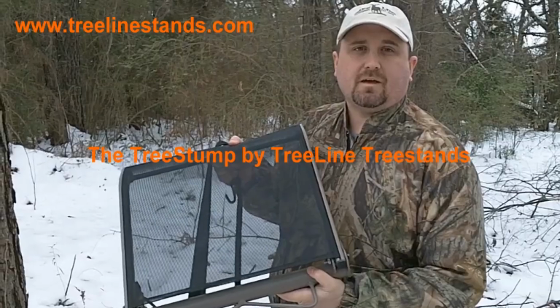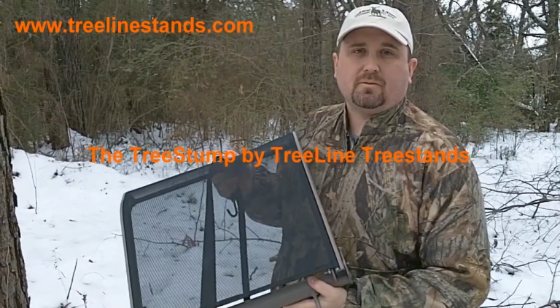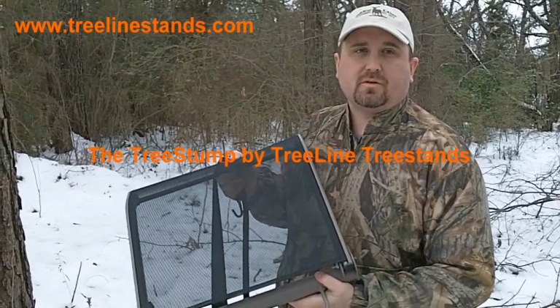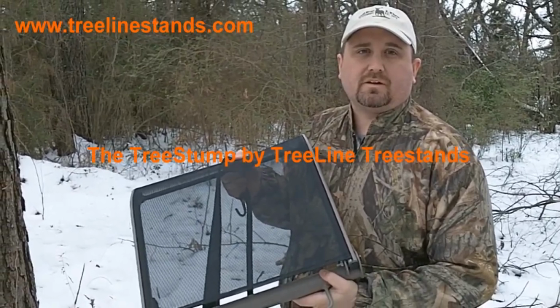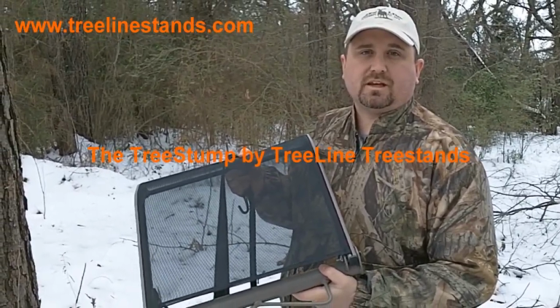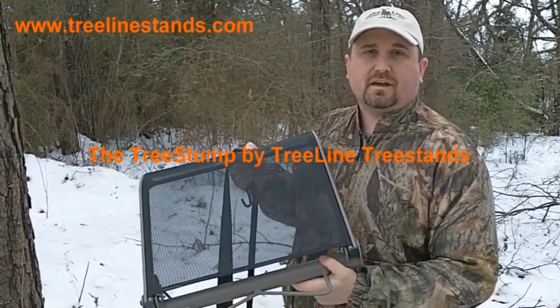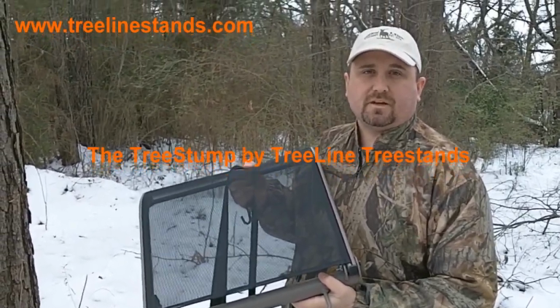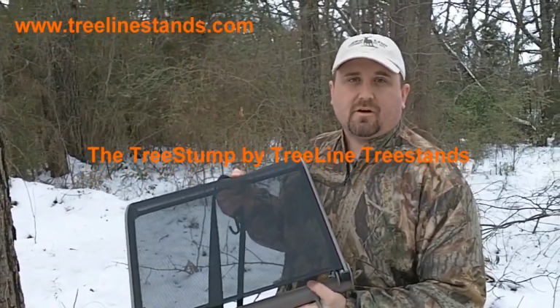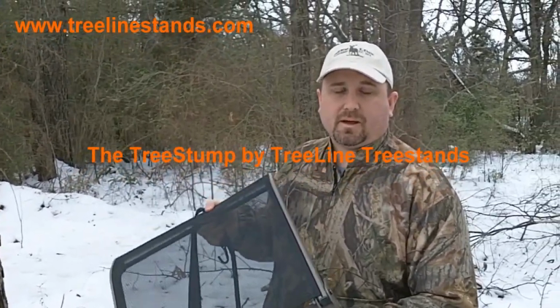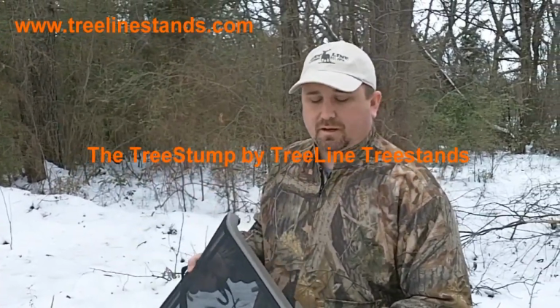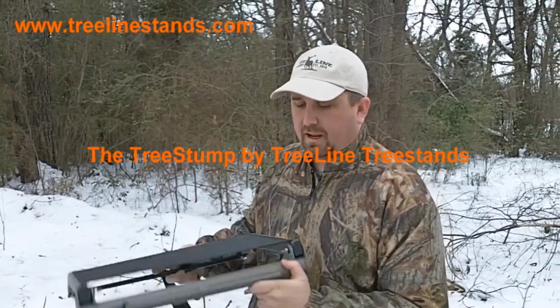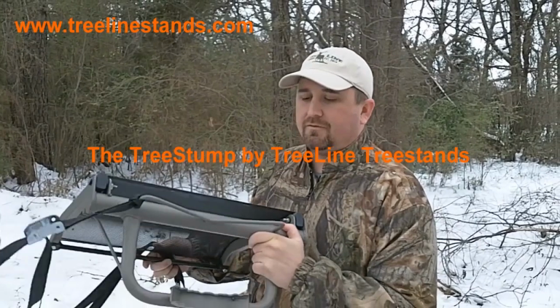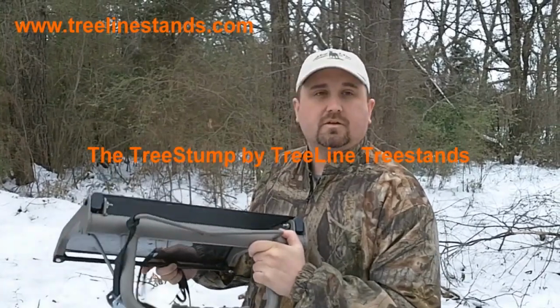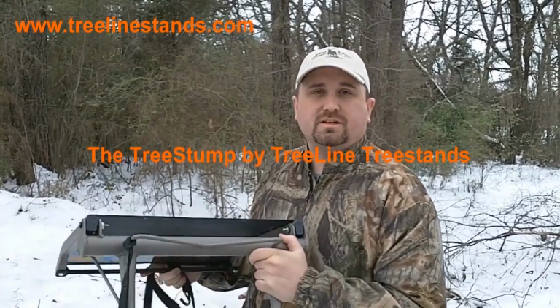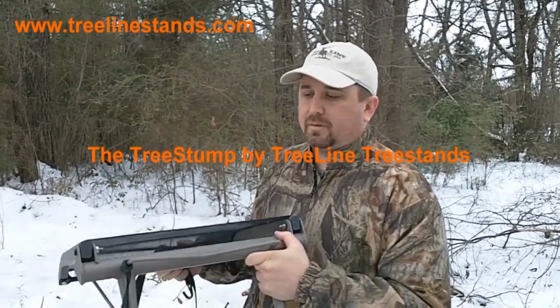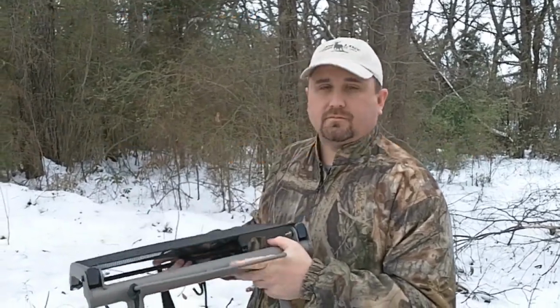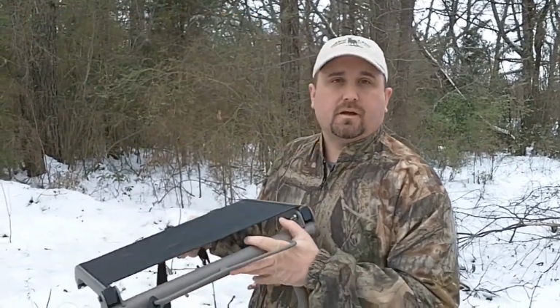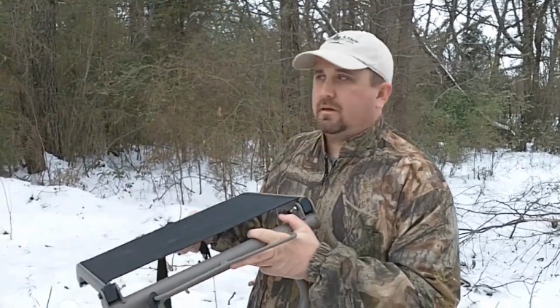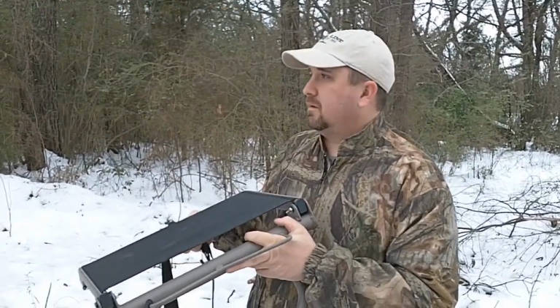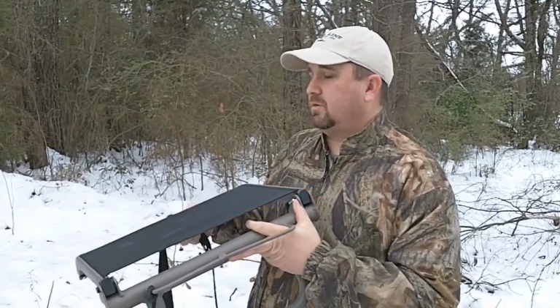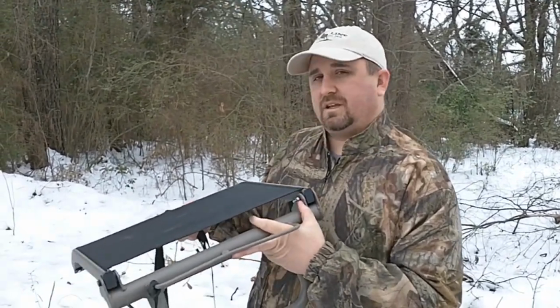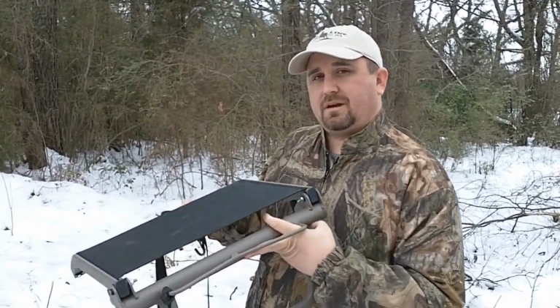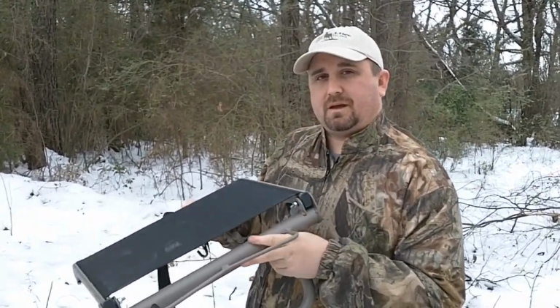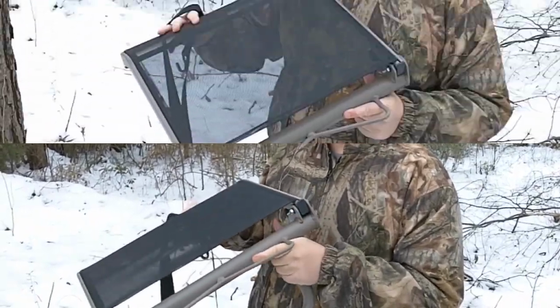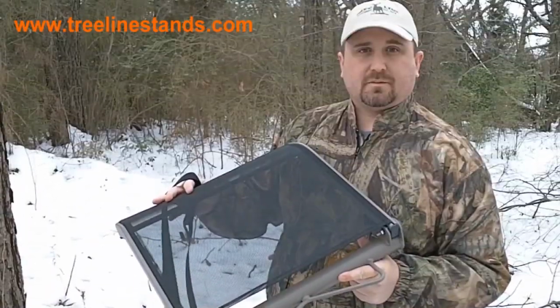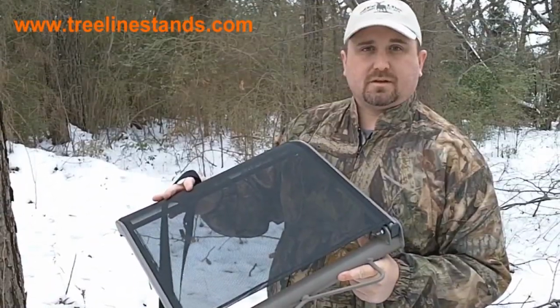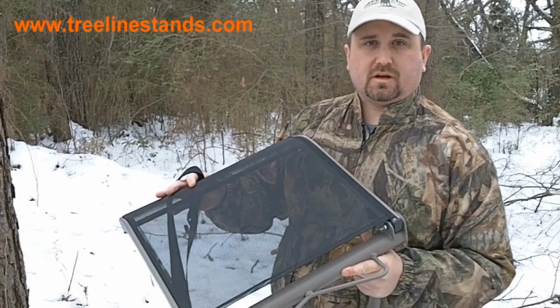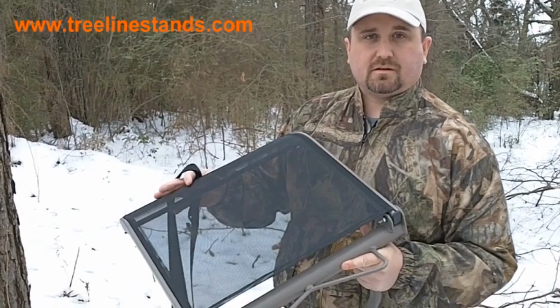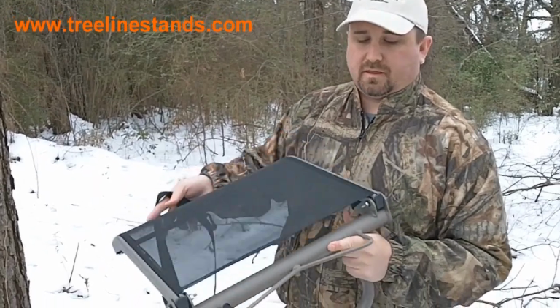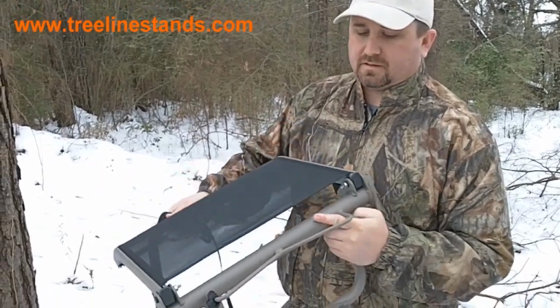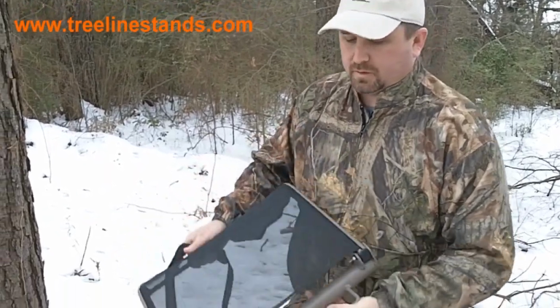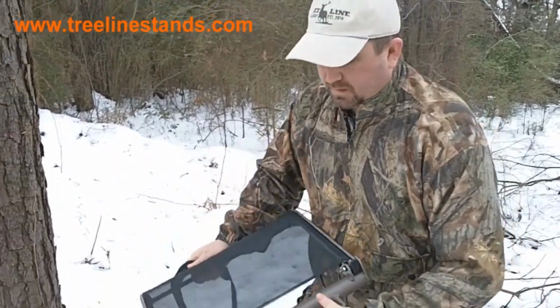I'm here with Treeline Tree Stands out of Decatur, Alabama, and I have the tree stump here — a 100% American-made seat that comes on the tree hugger that they also produce.